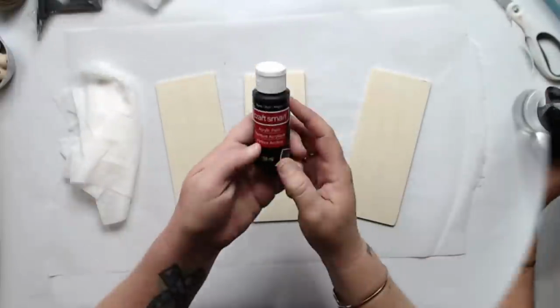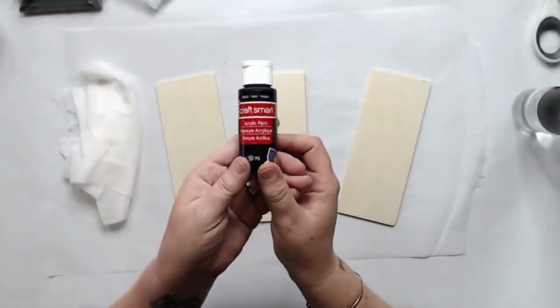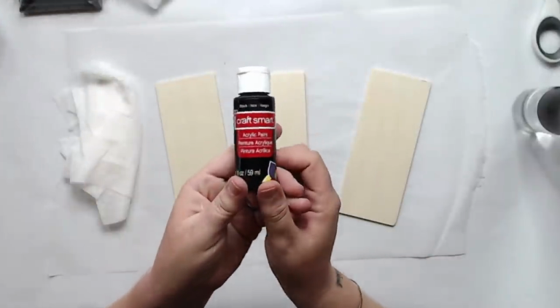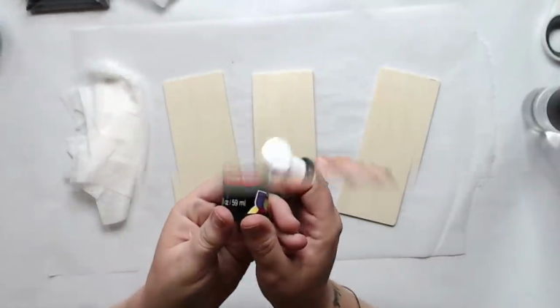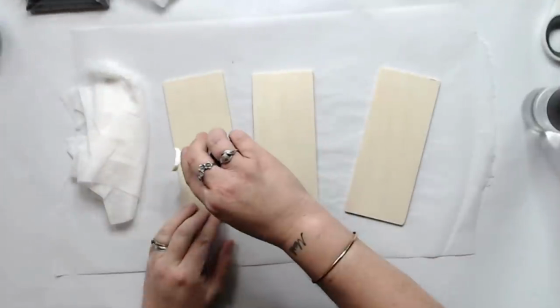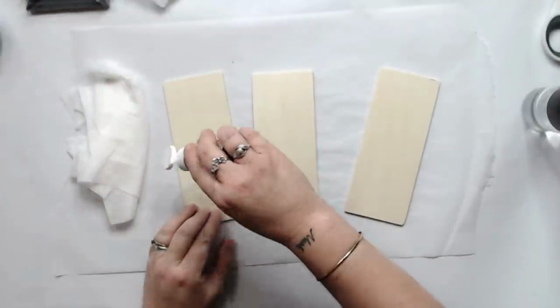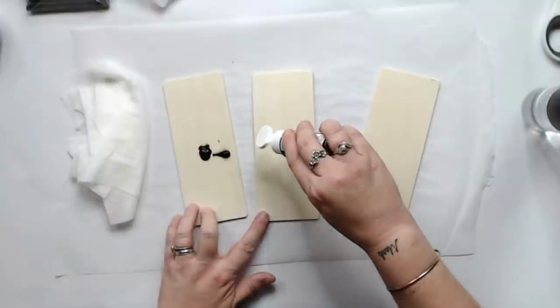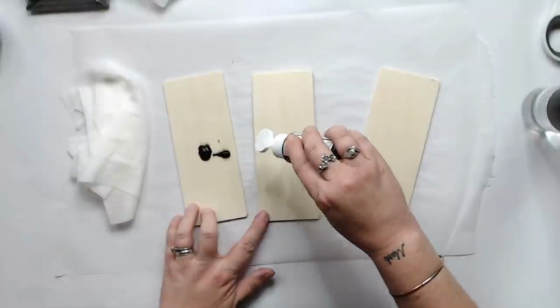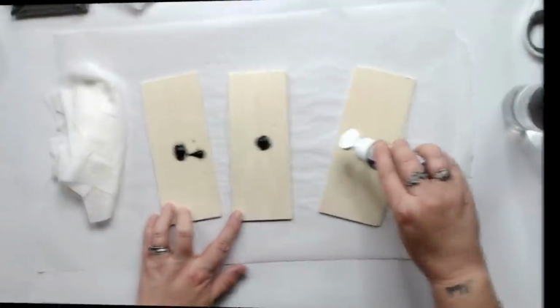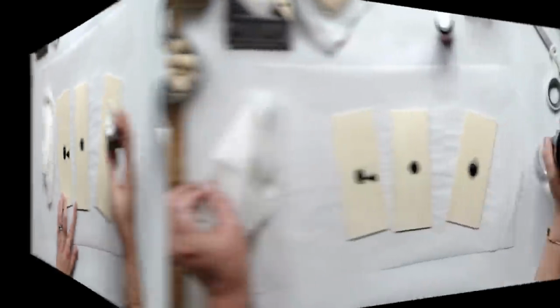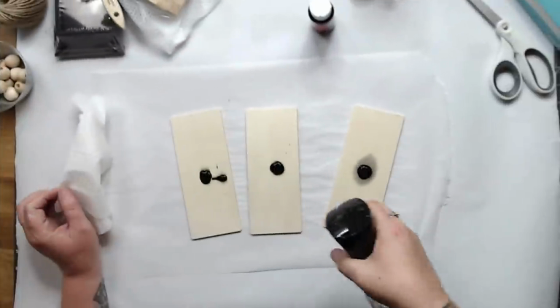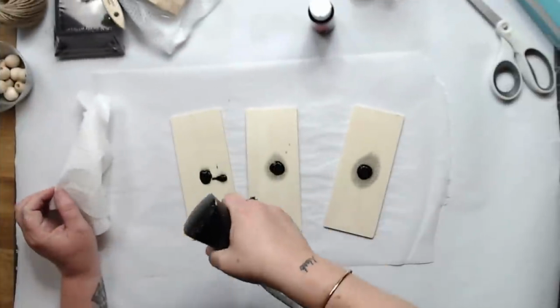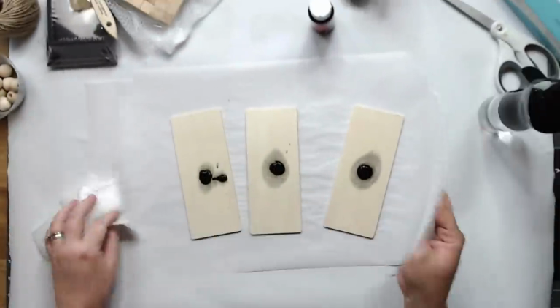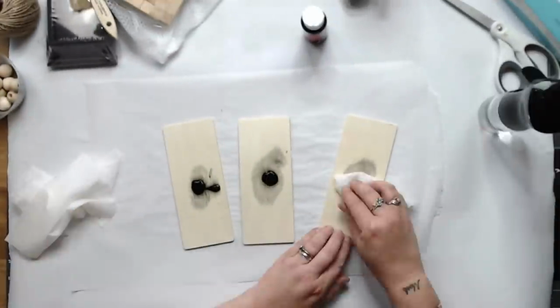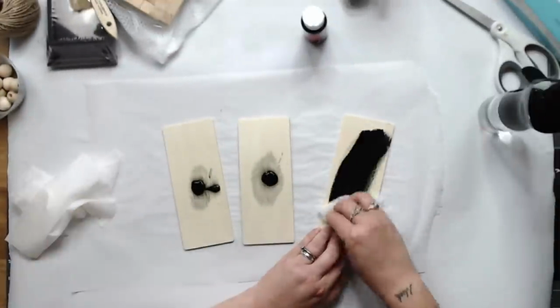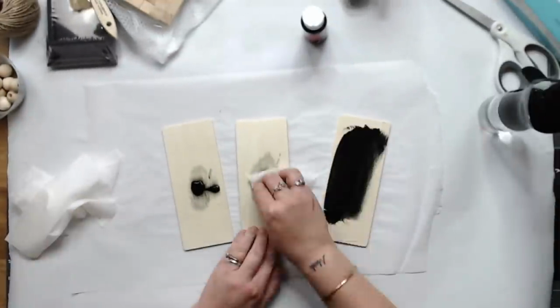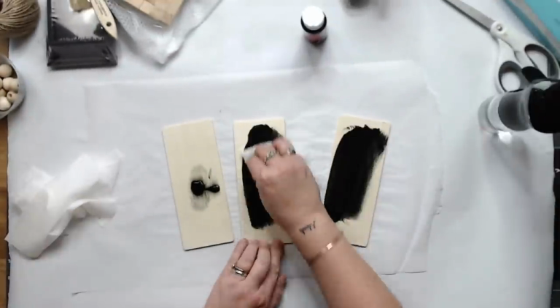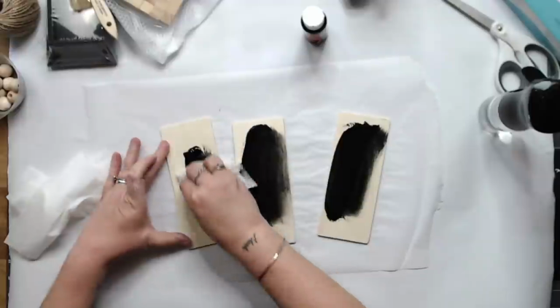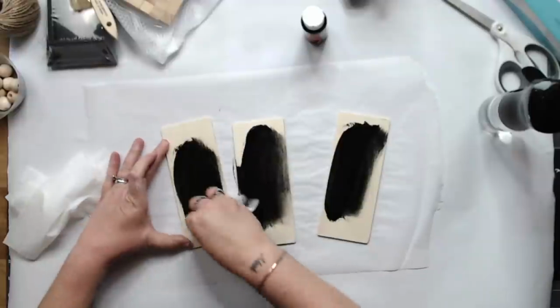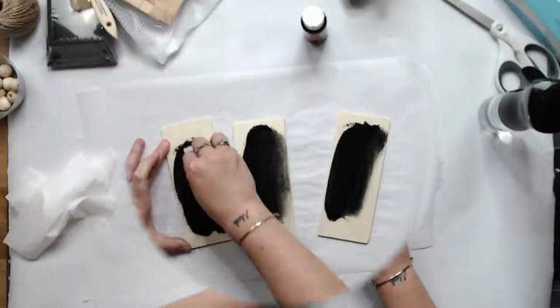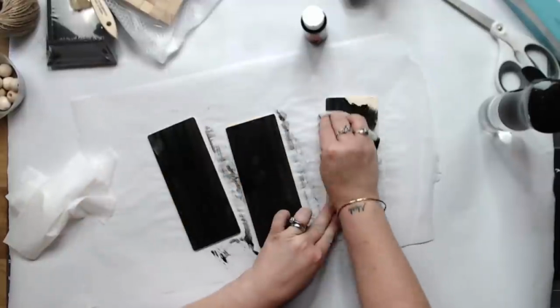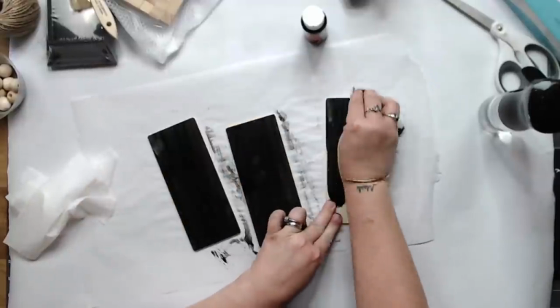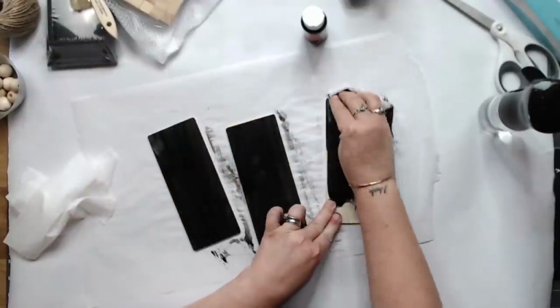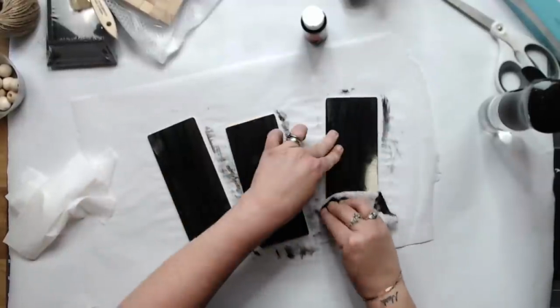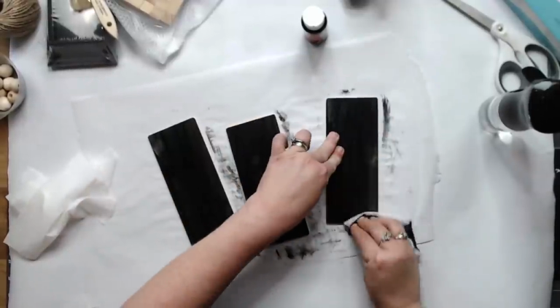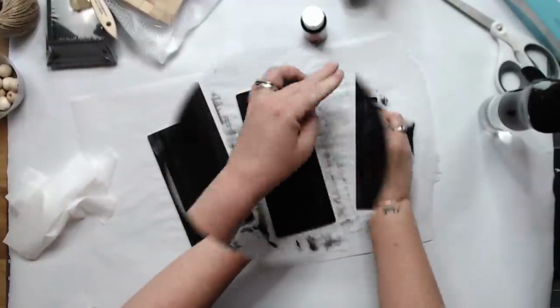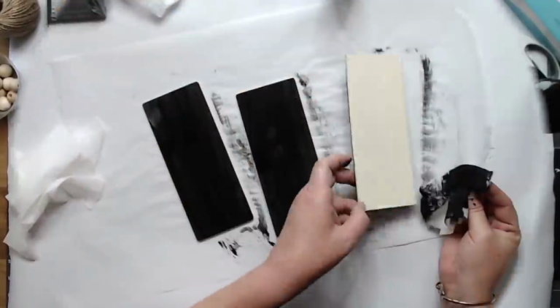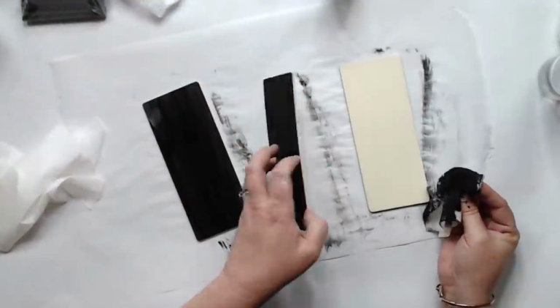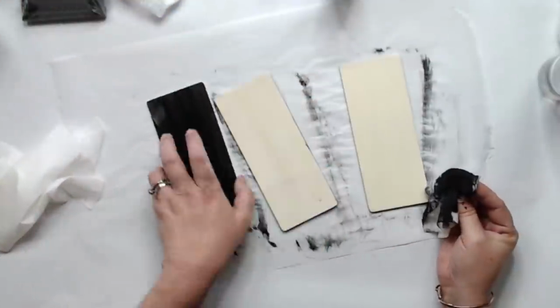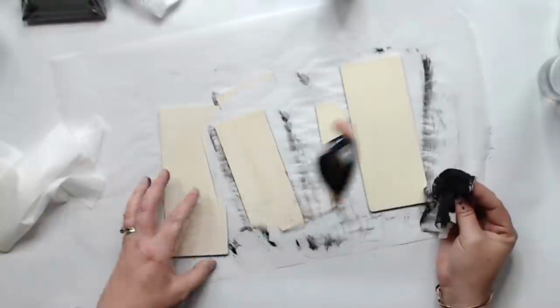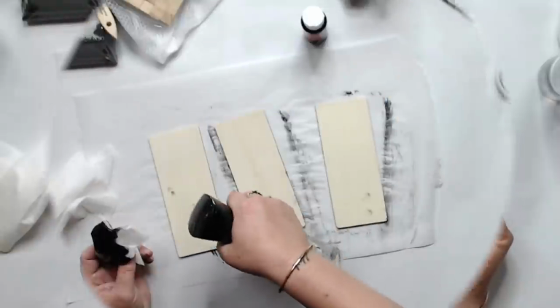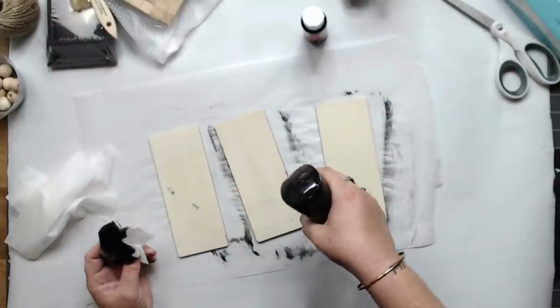Start by spraying your boards just to get them a little bit wet to accept the paint. And you're going to take your wipe and start staining with the paint. Diluting the paint with water really helps. And you're going to do all three of these boards.